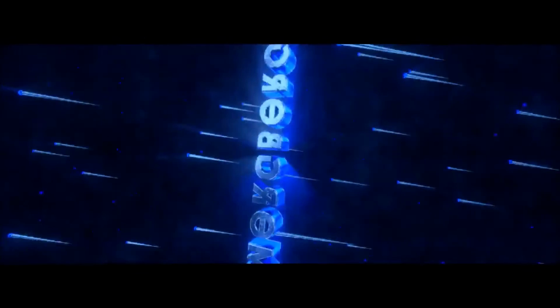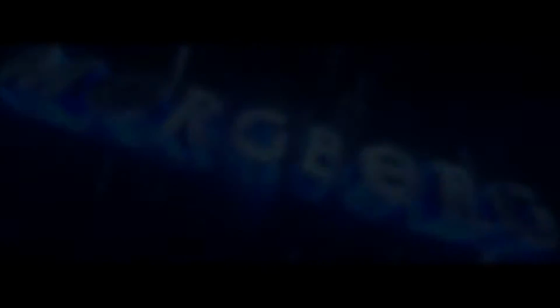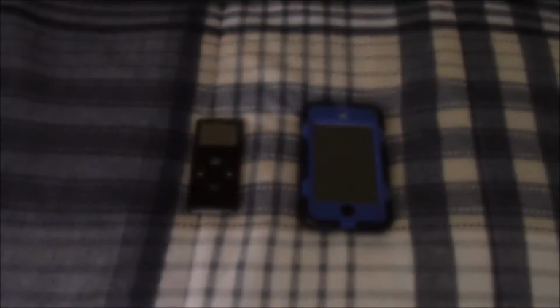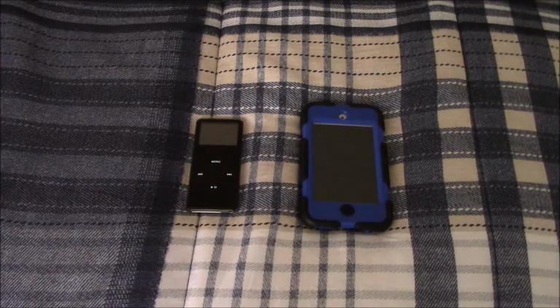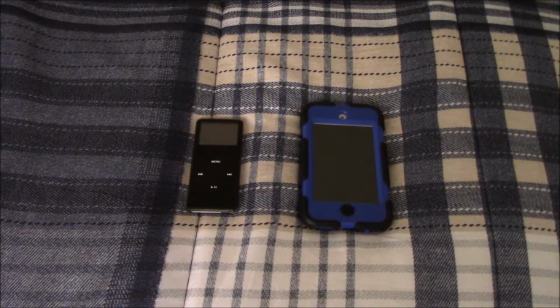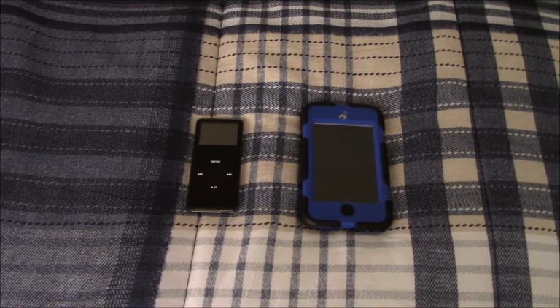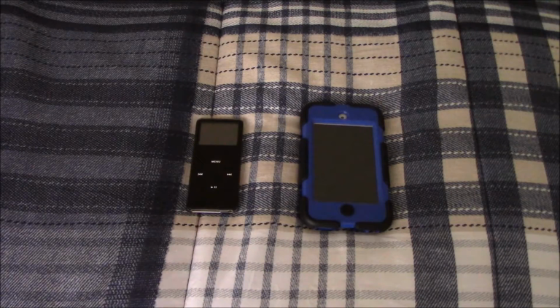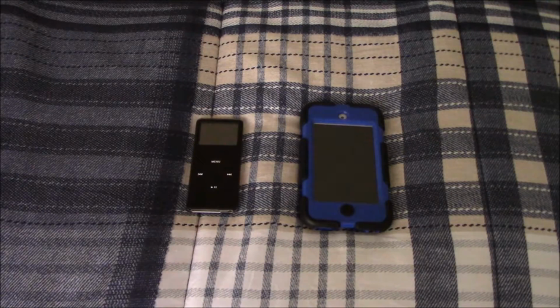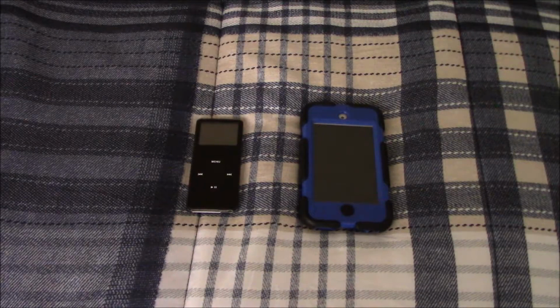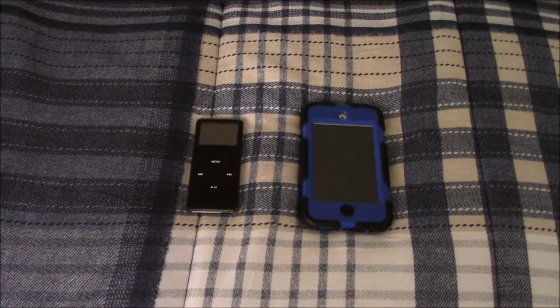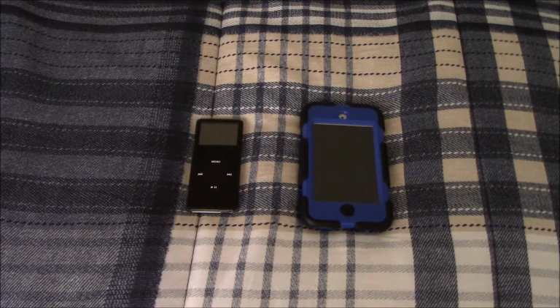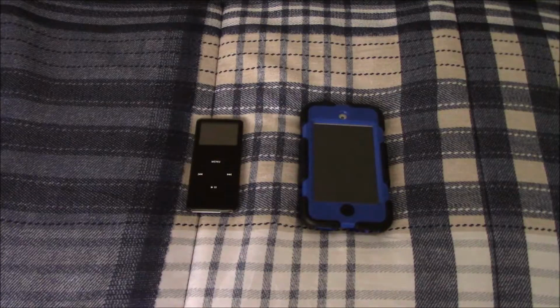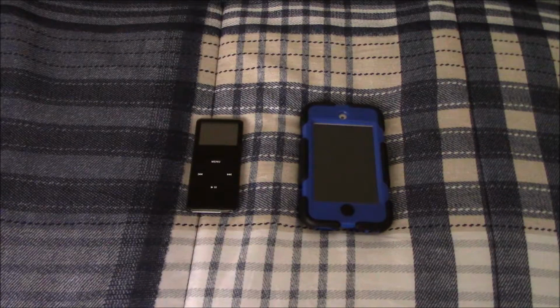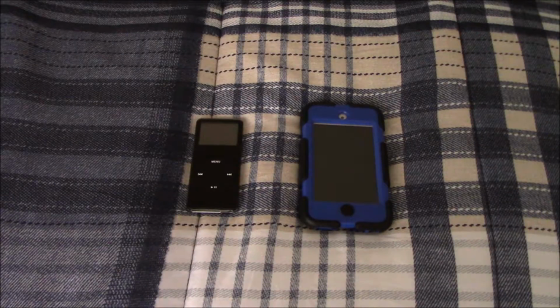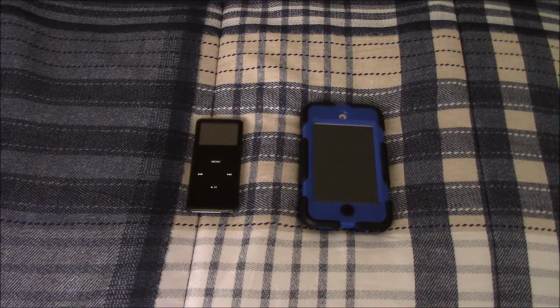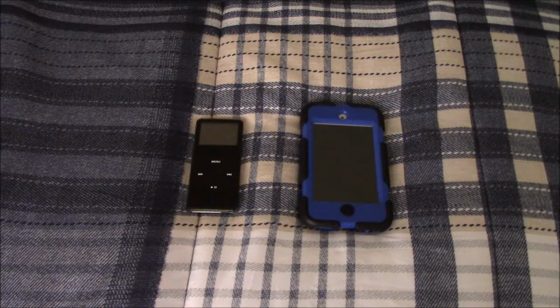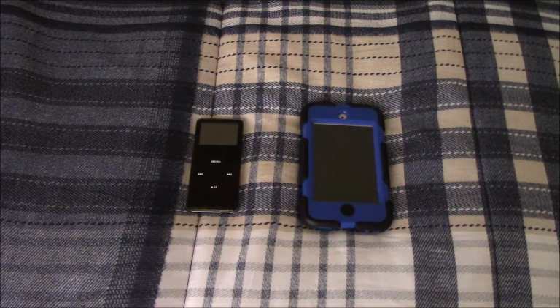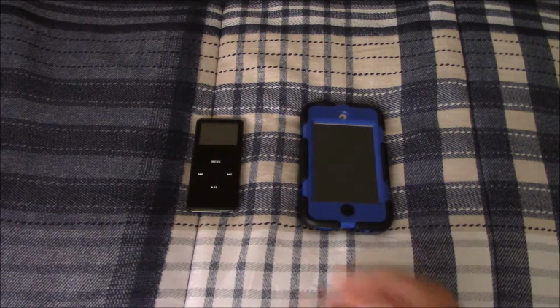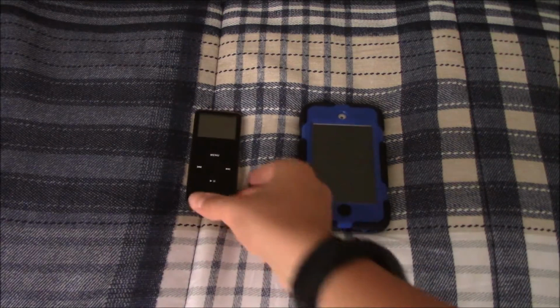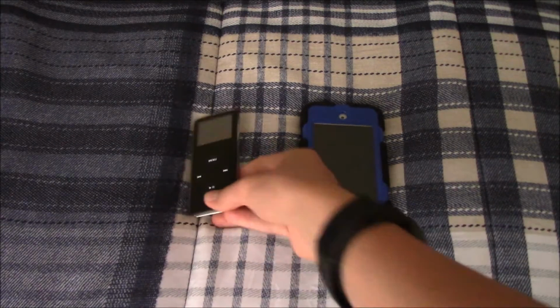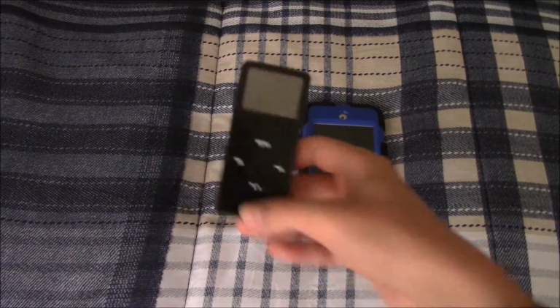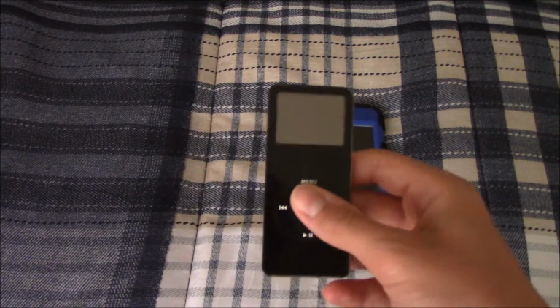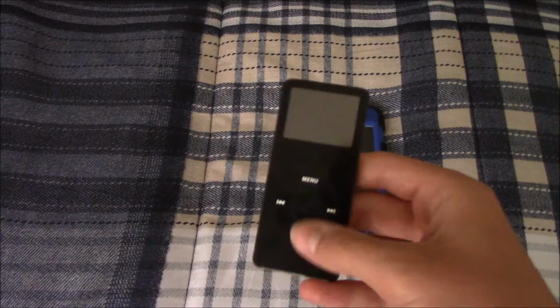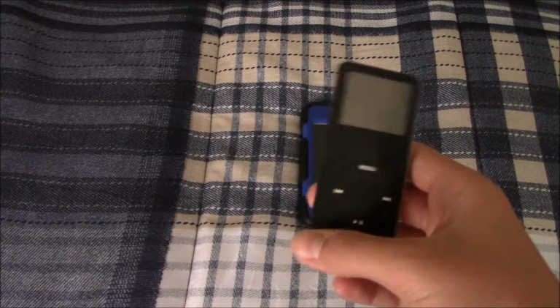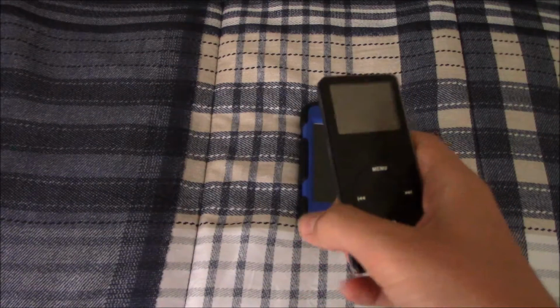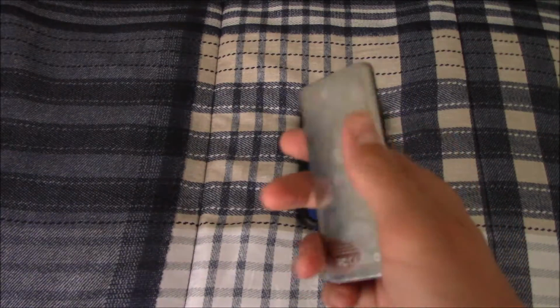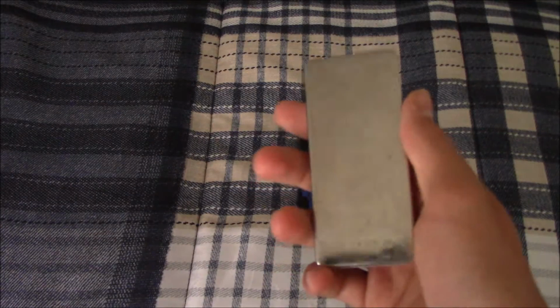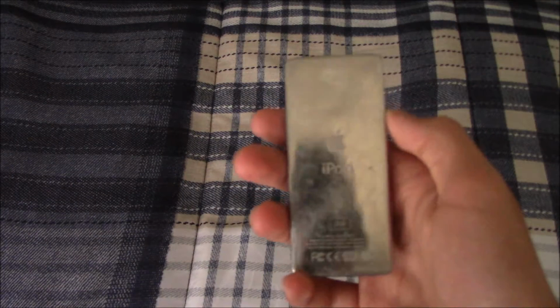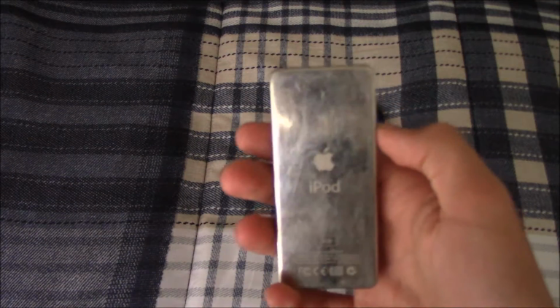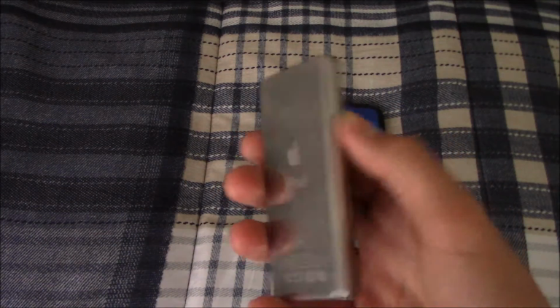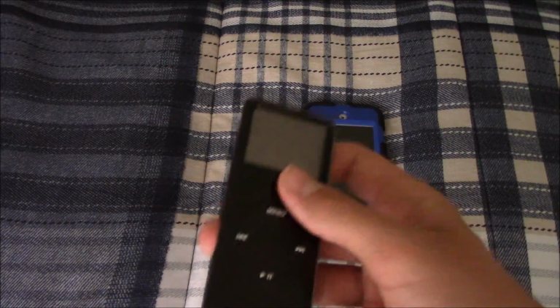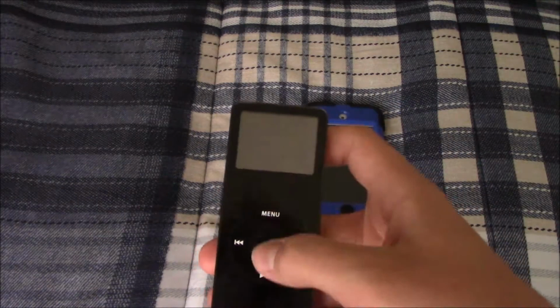Hey guys, this is Morgborg here. These are two devices I got from my local recycling center for free. First is this first-generation iPod Nano — it's a two gigabyte model.